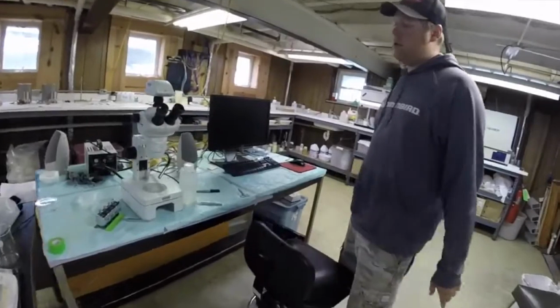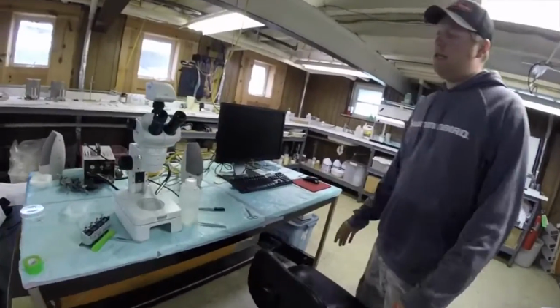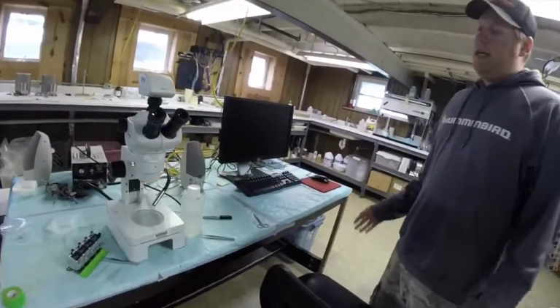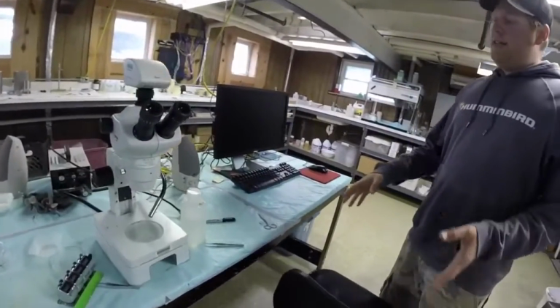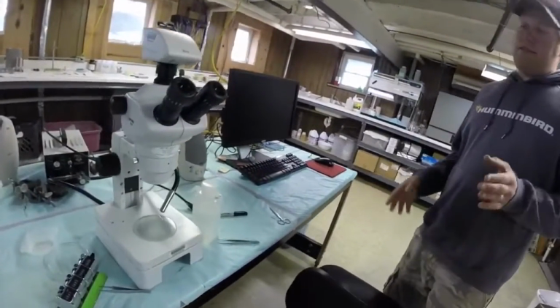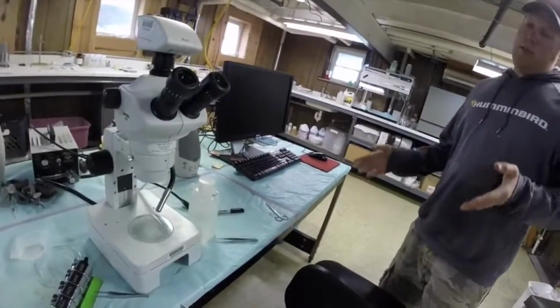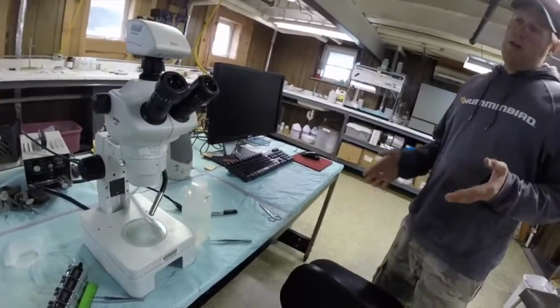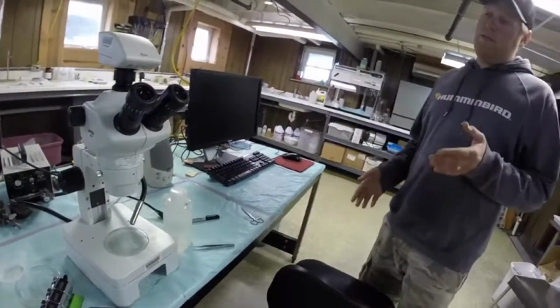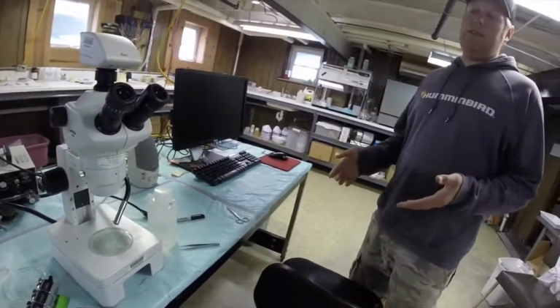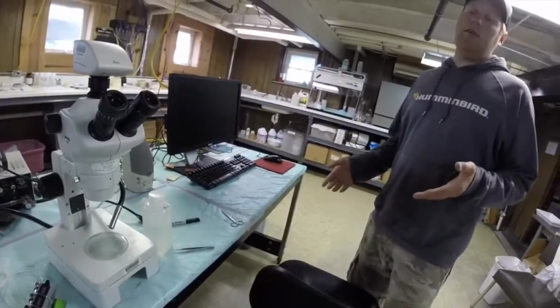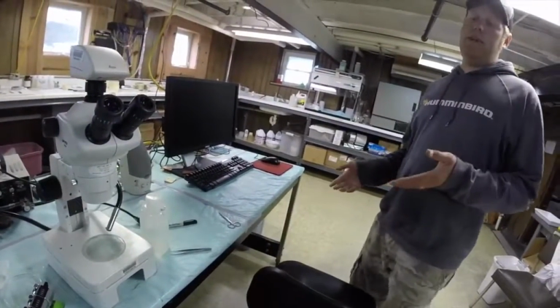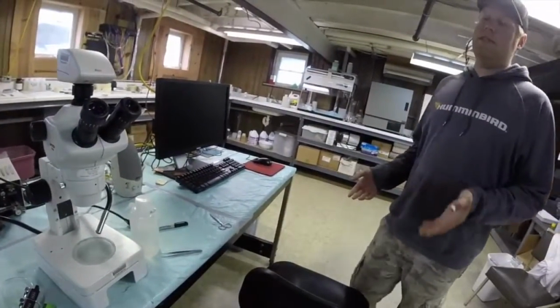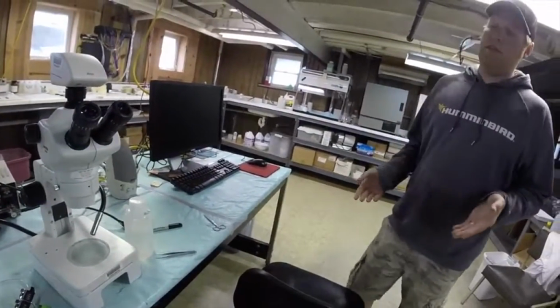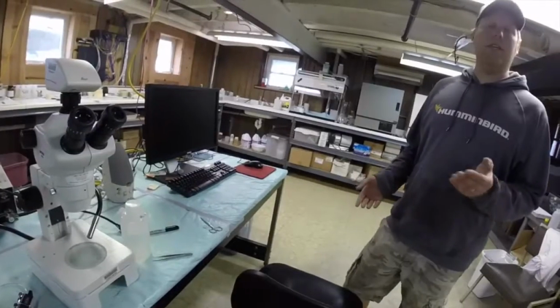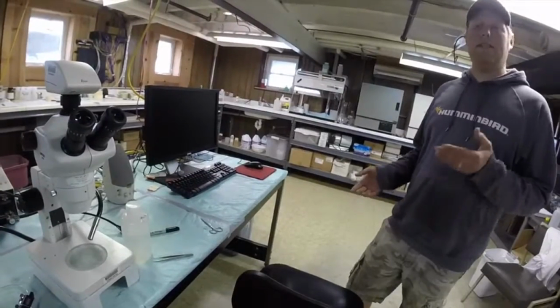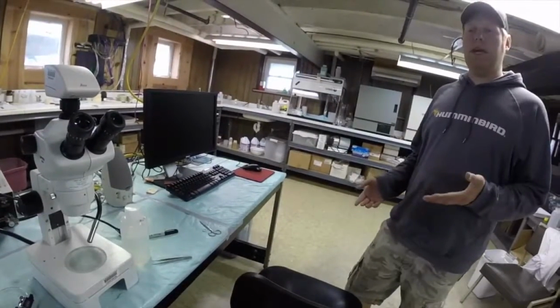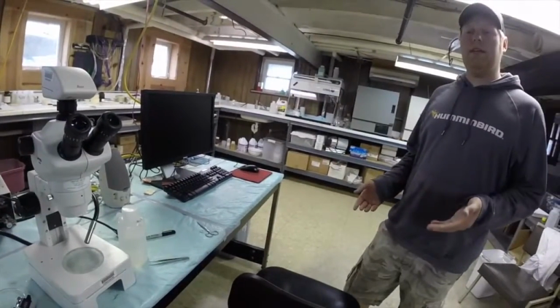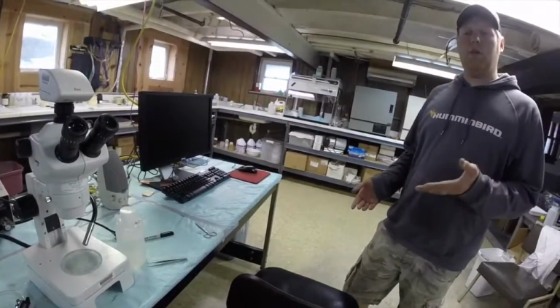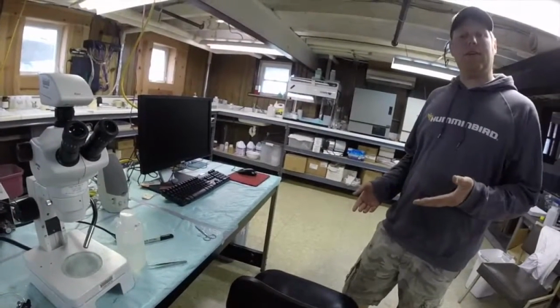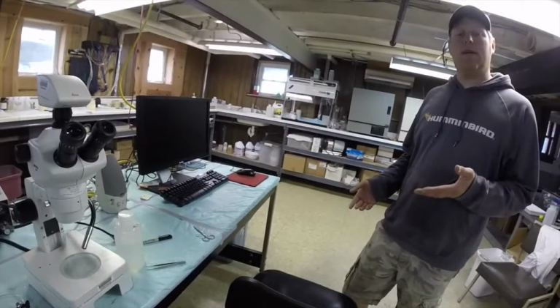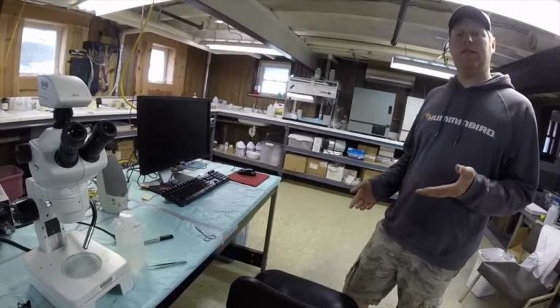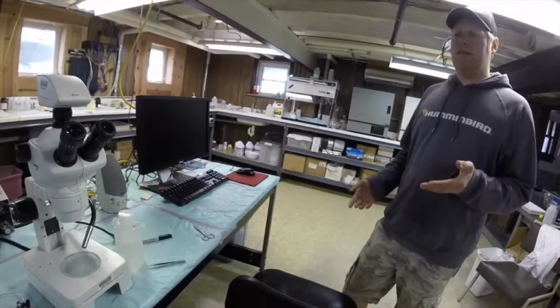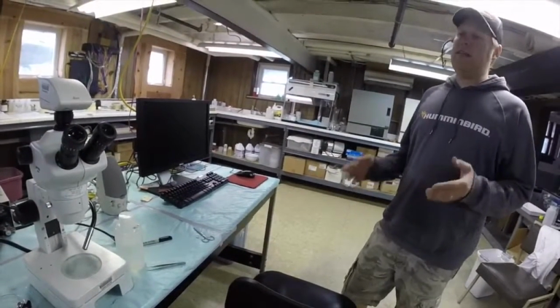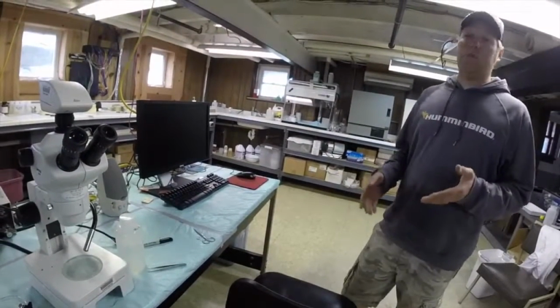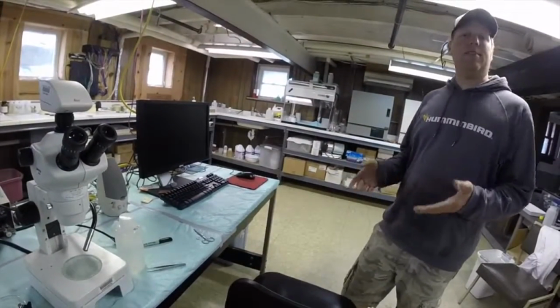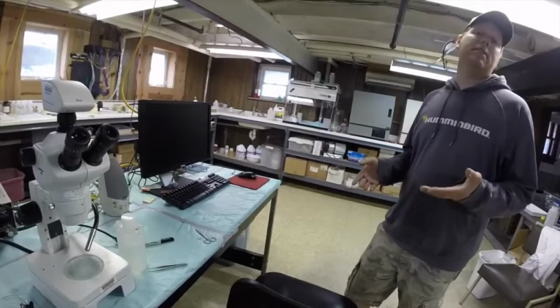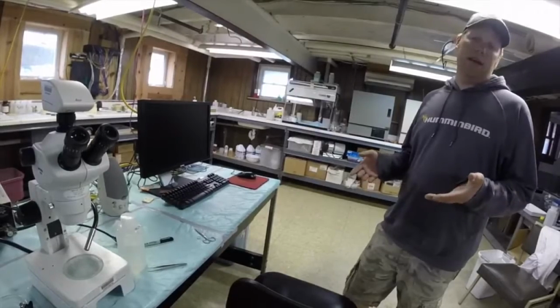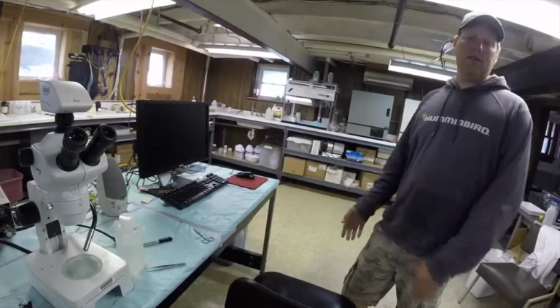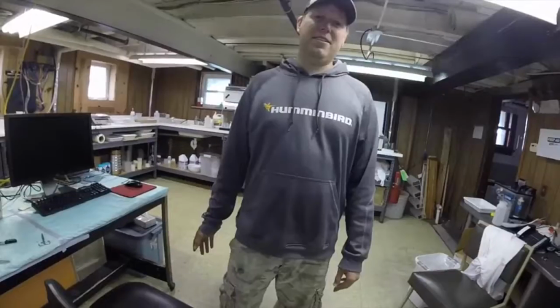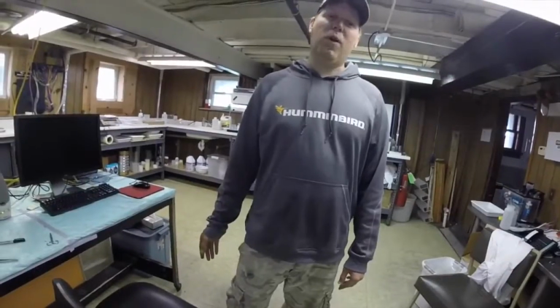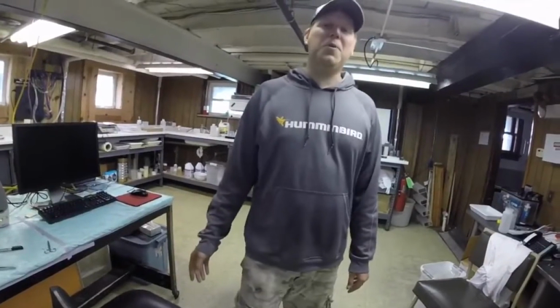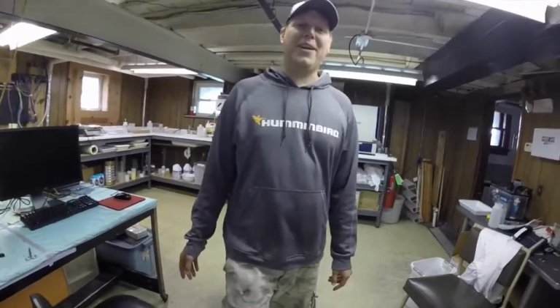This is the scope I primarily use to analyze diets and look at some of the small stuff. Dealing with a lot of prey species, I look at fish that eat a lot of zooplankton and small bugs like Cladocerans, so I need a scope to positively ID what they are. Welcome to Building One!